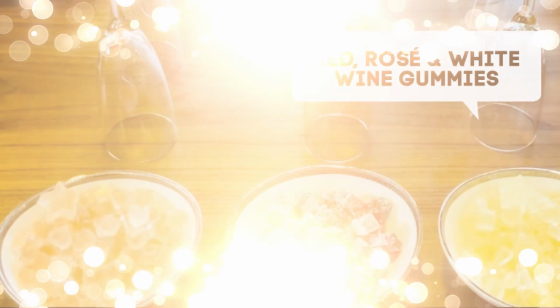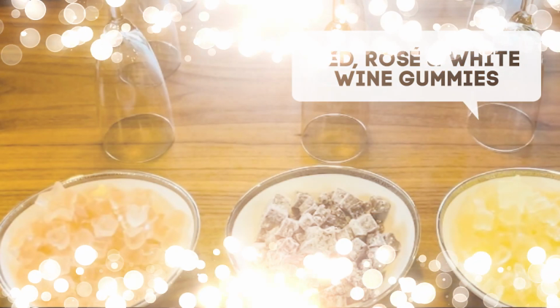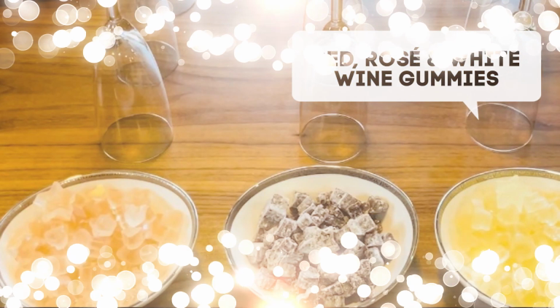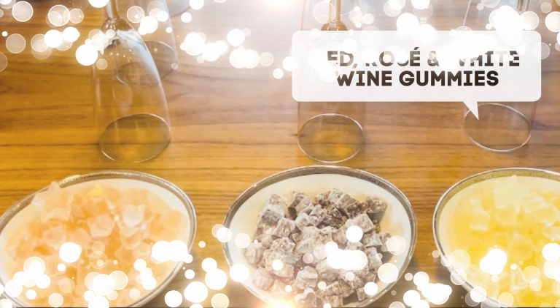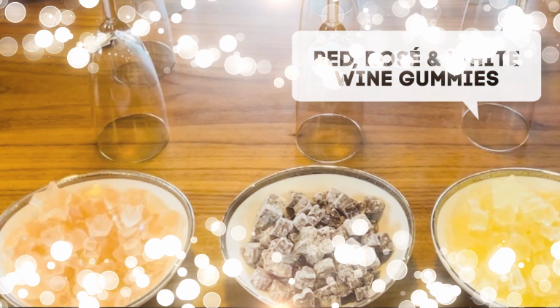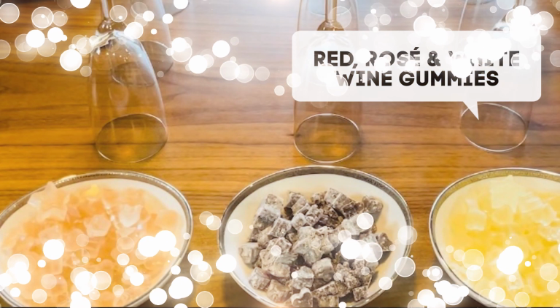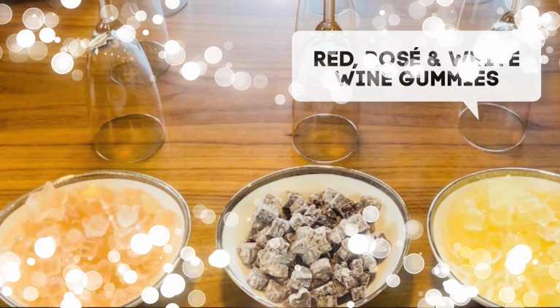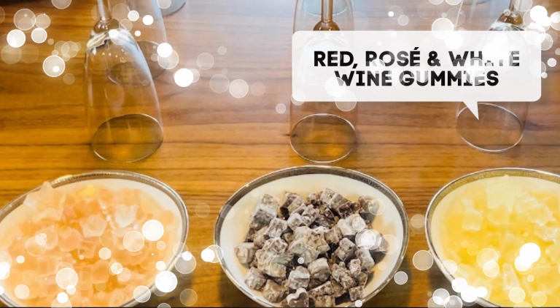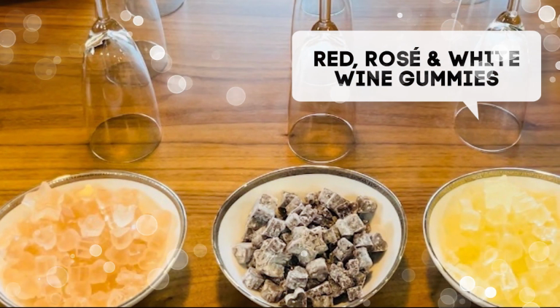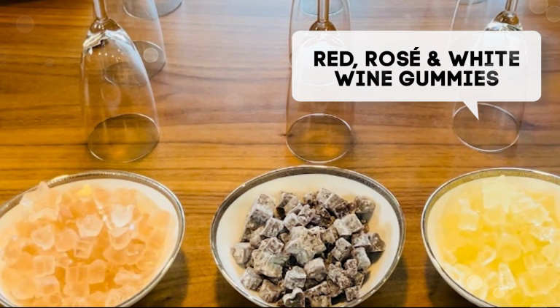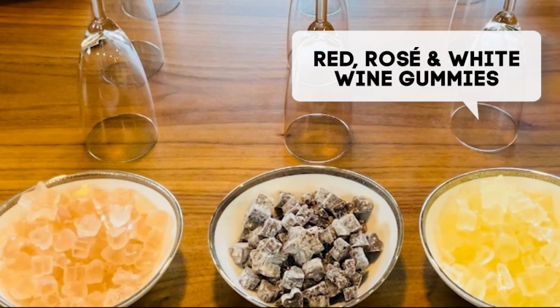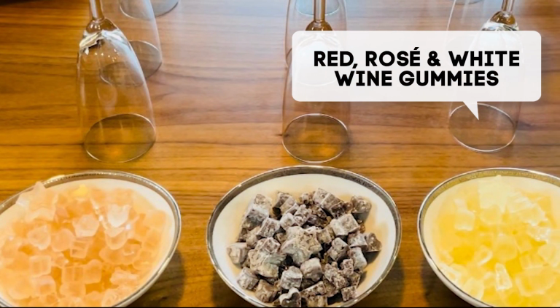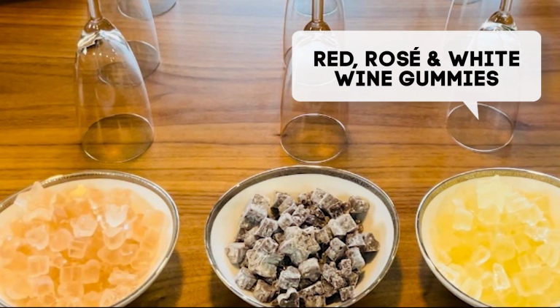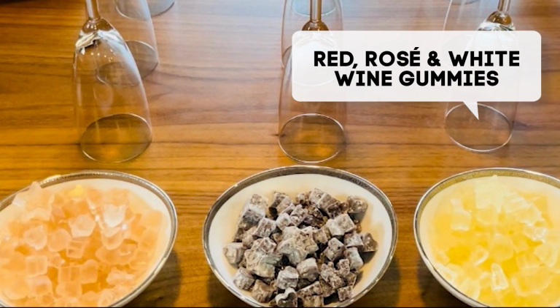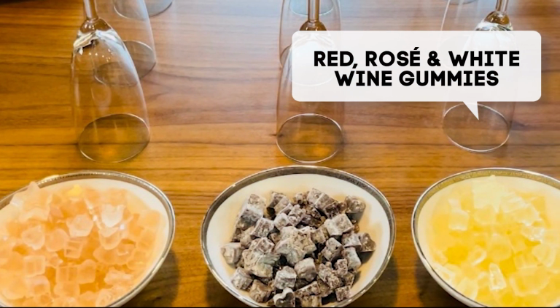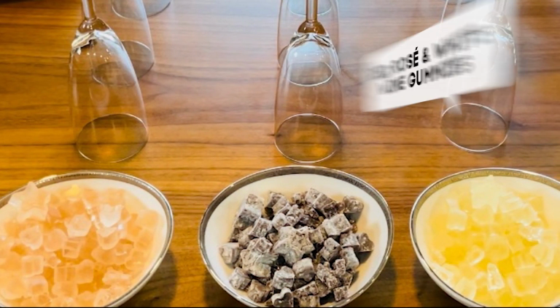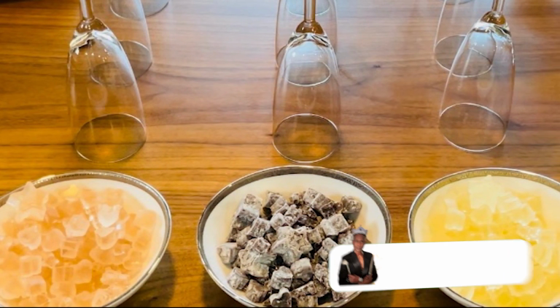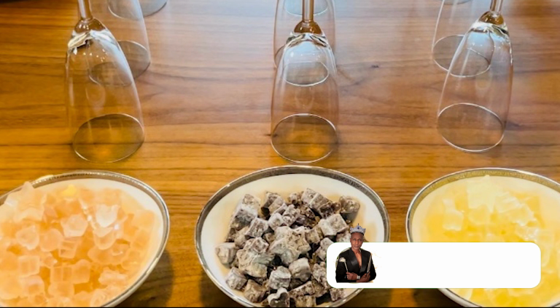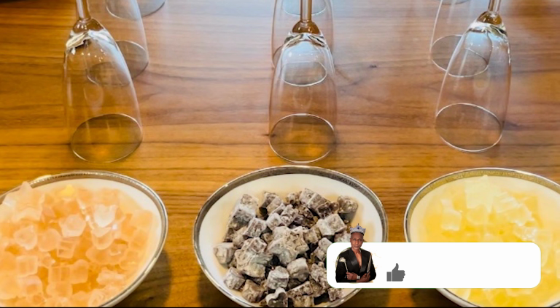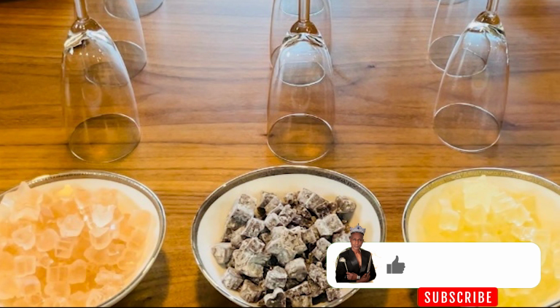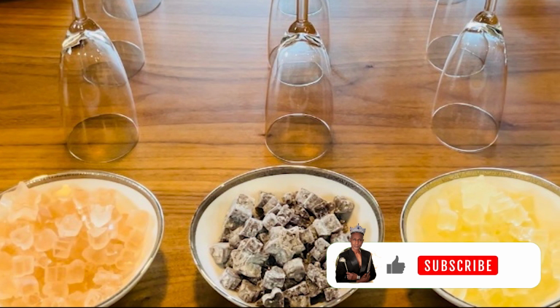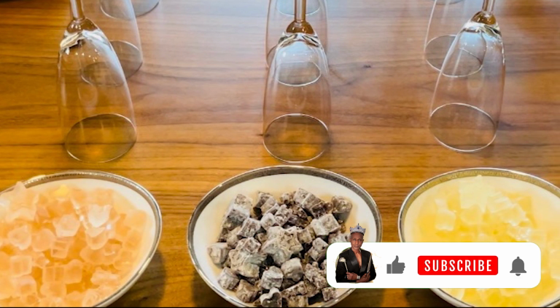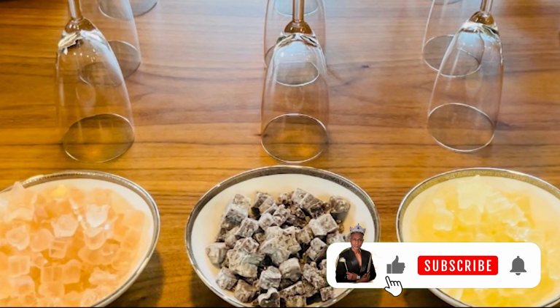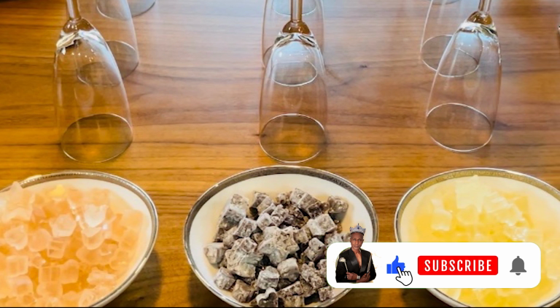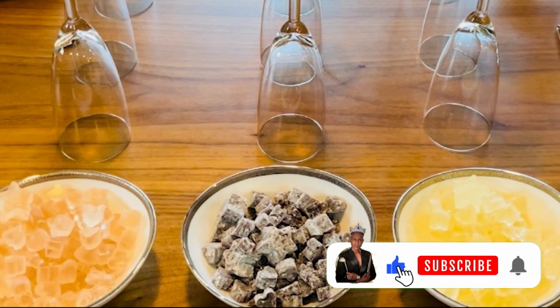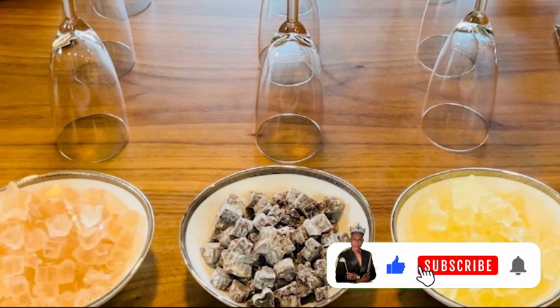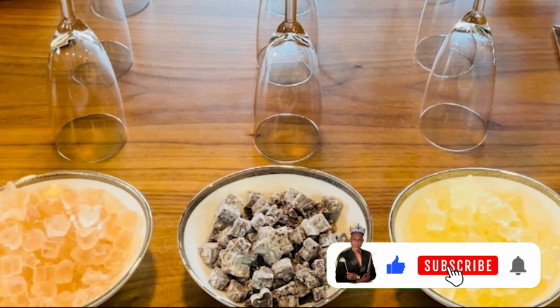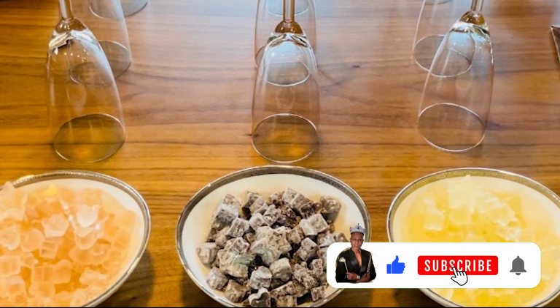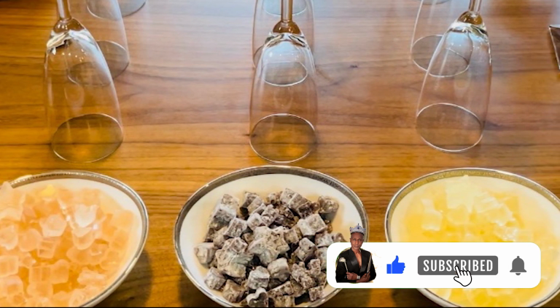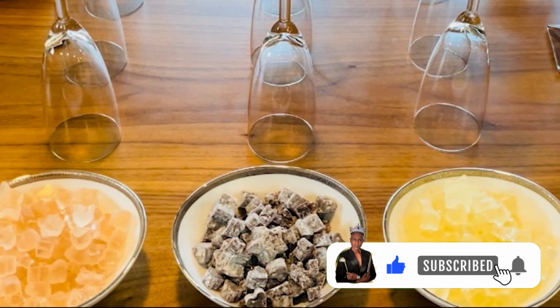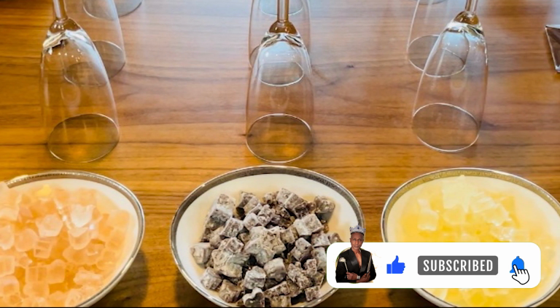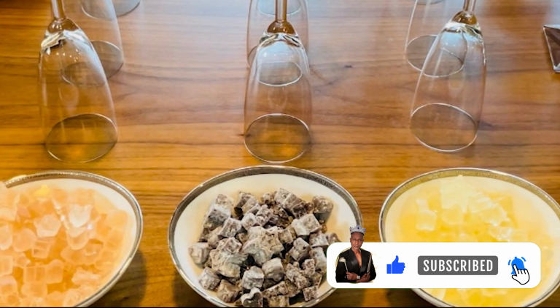This is a quick and easy way to make wine gummies for your next event. Don't forget to like, subscribe, and share. Bon Appétit!